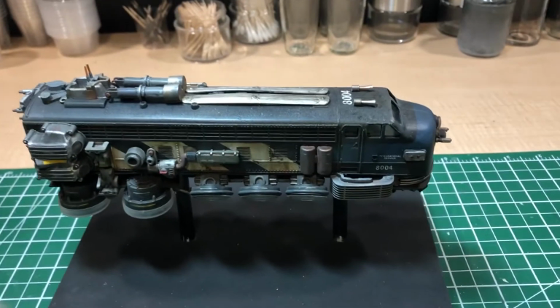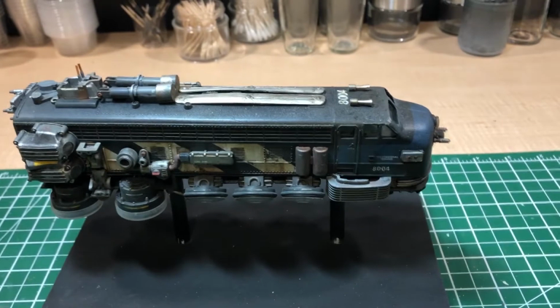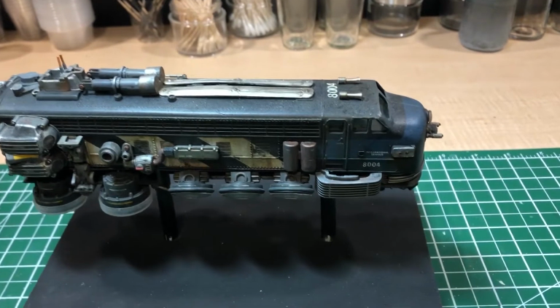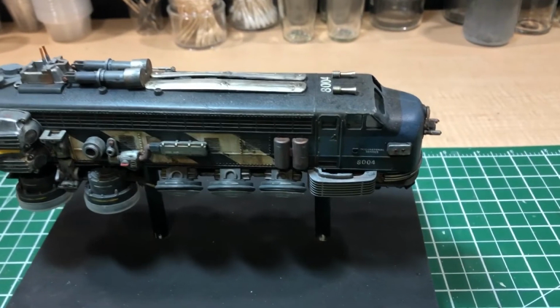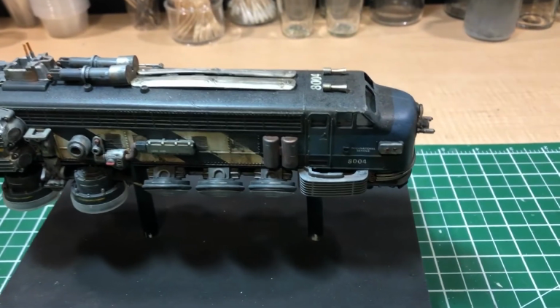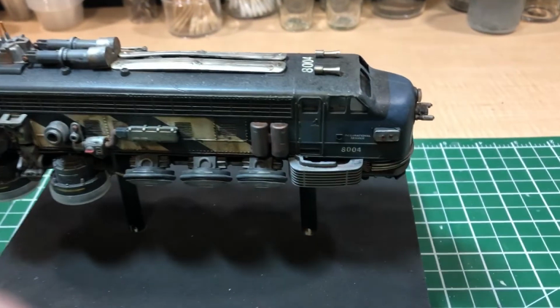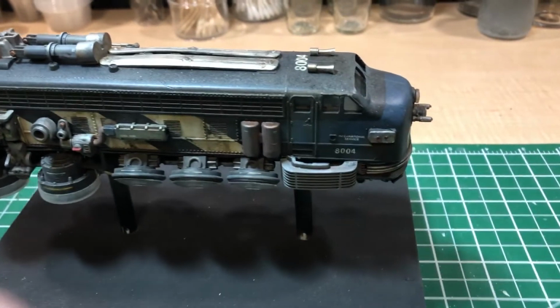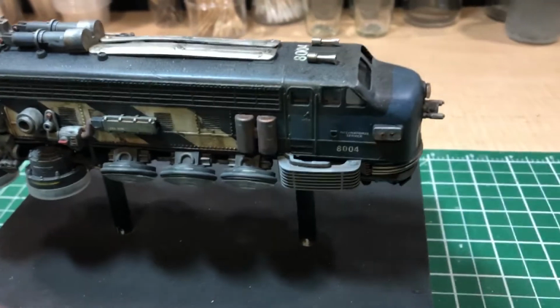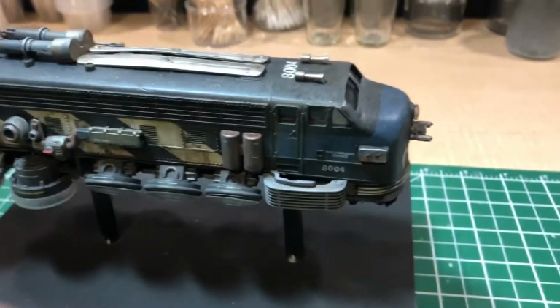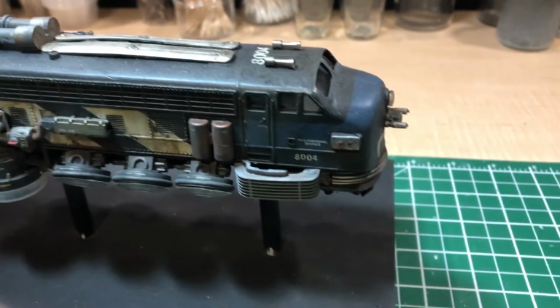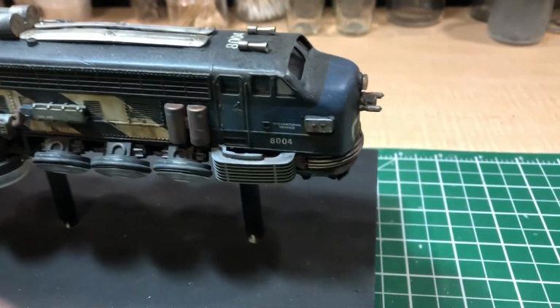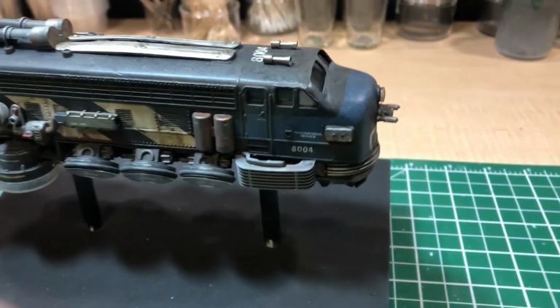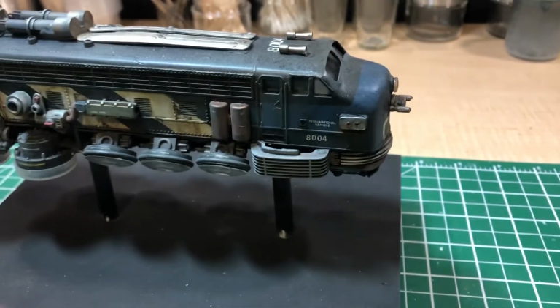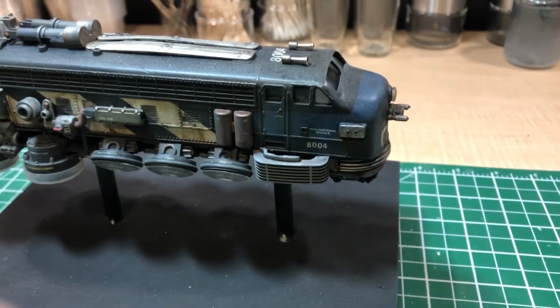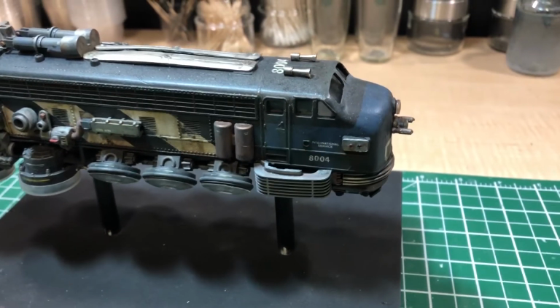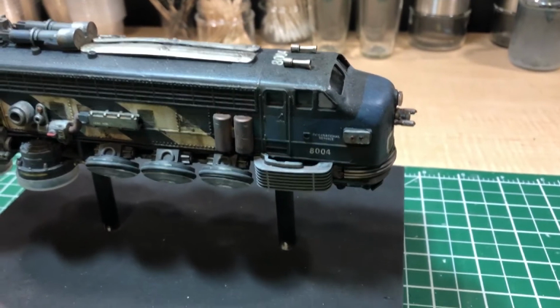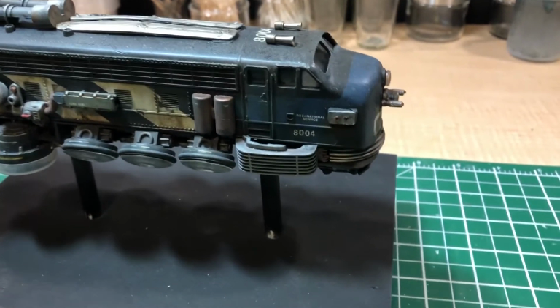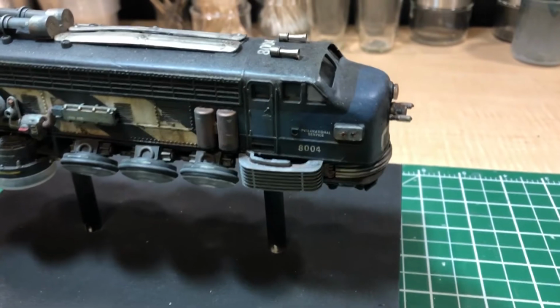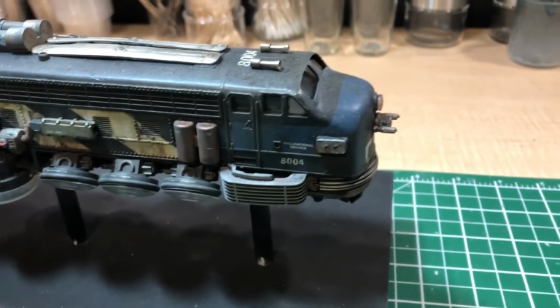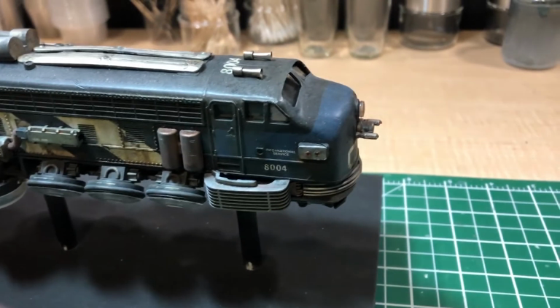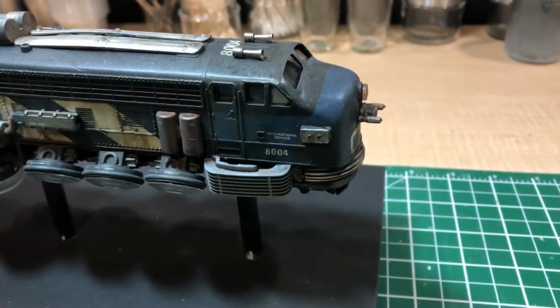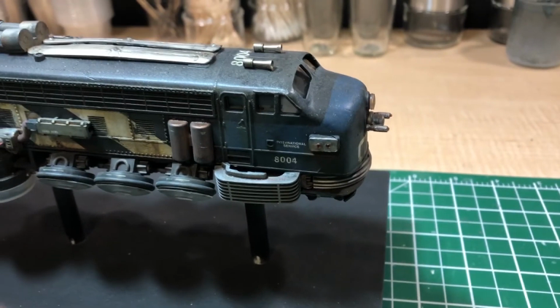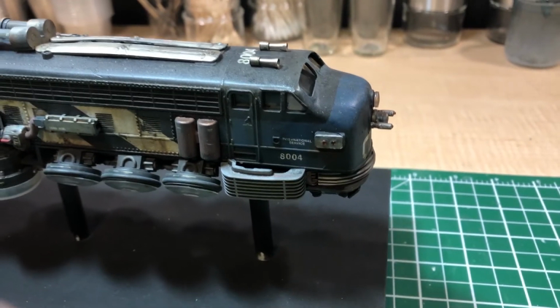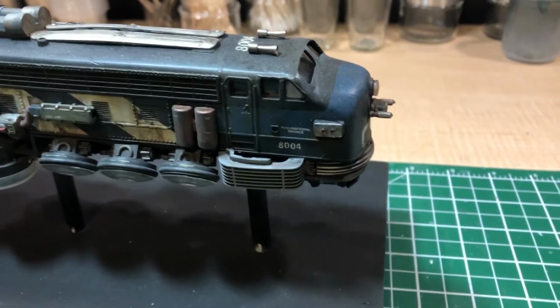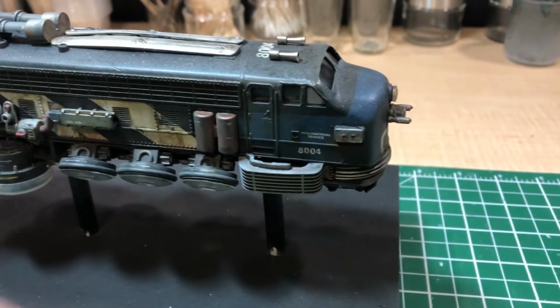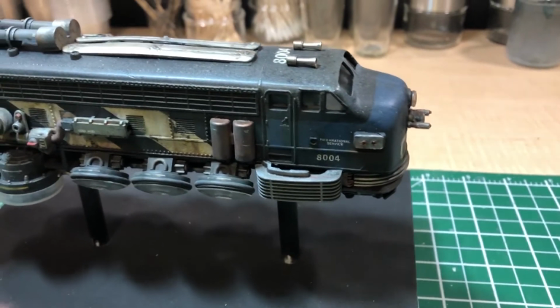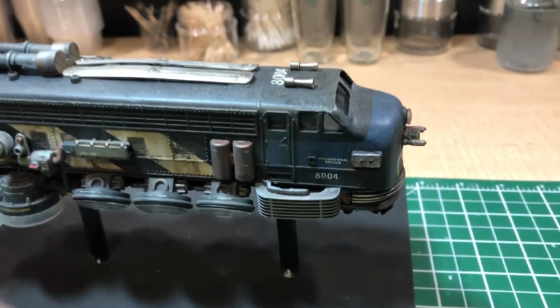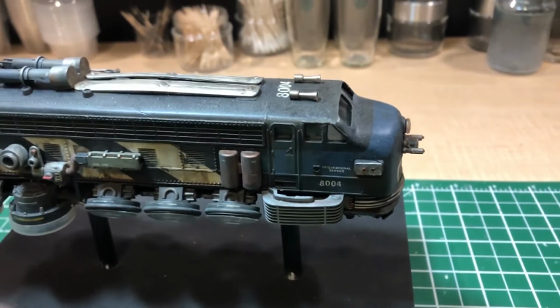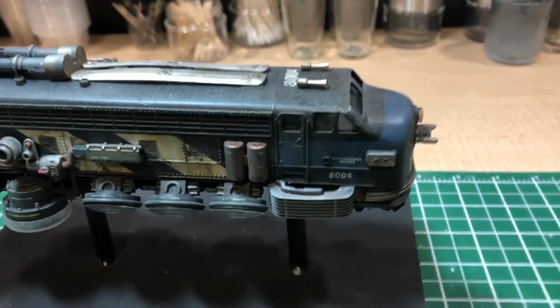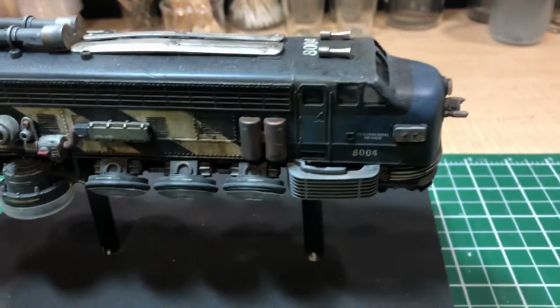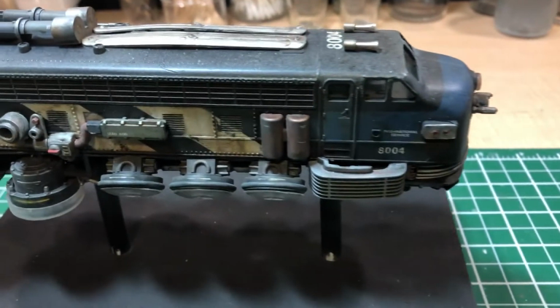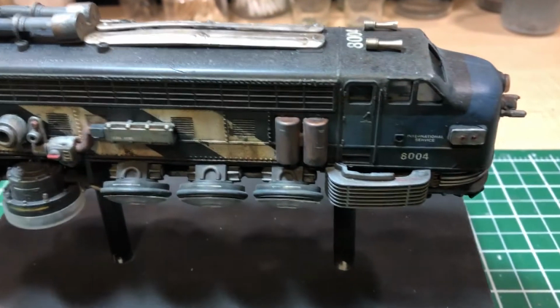That's it, guys. I hope you like that — it was a good project for me. It taught me a lot about lighting, and it was my first scratch build. I should probably talk about what these parts are.